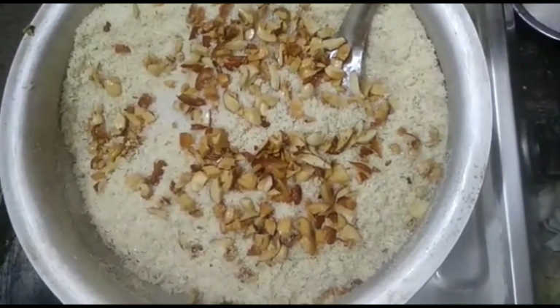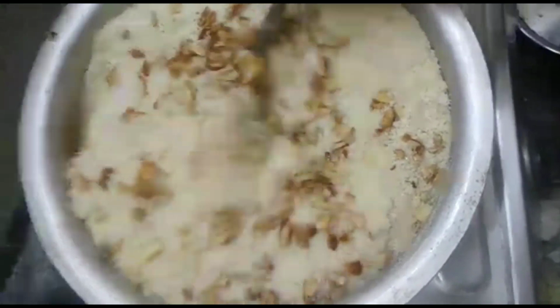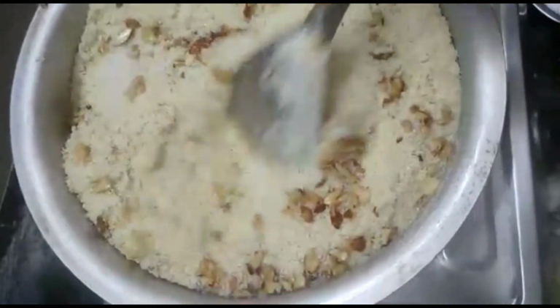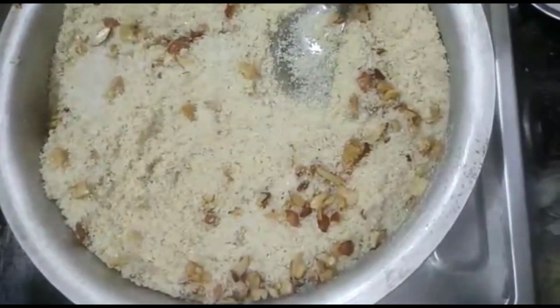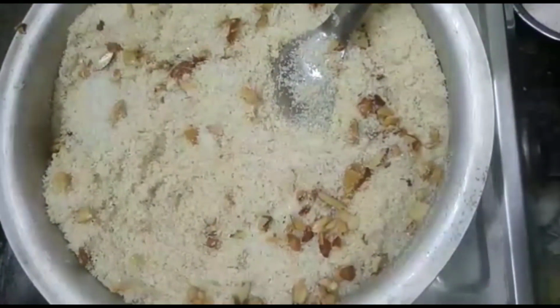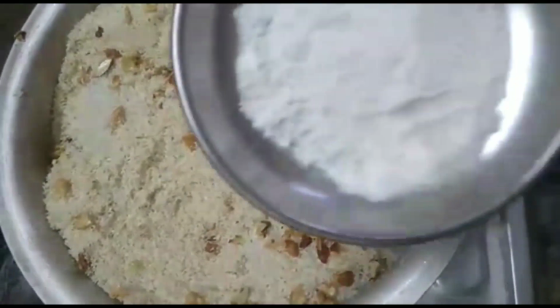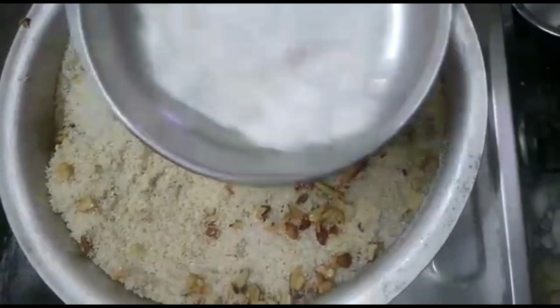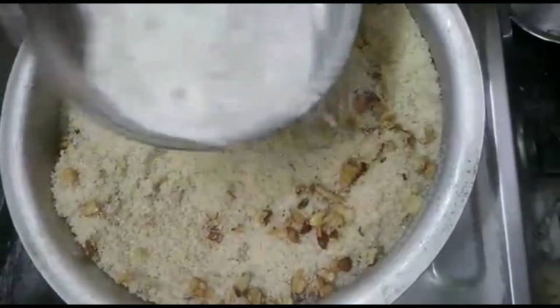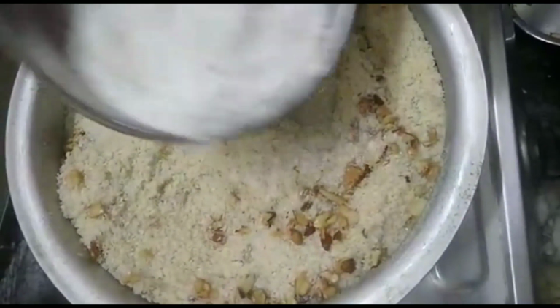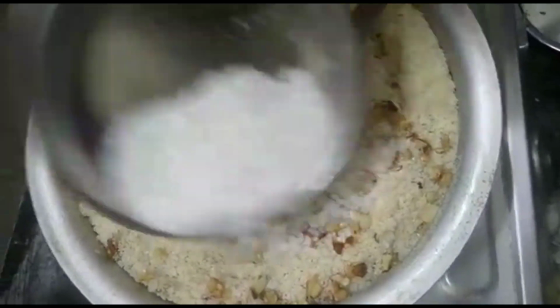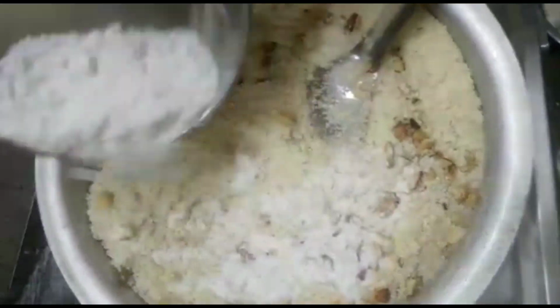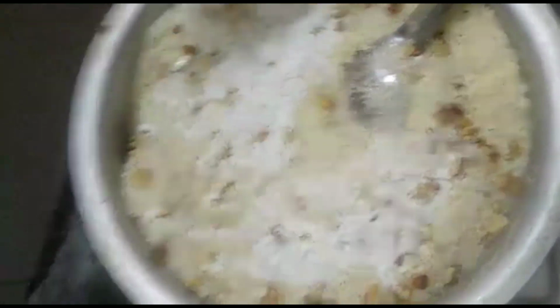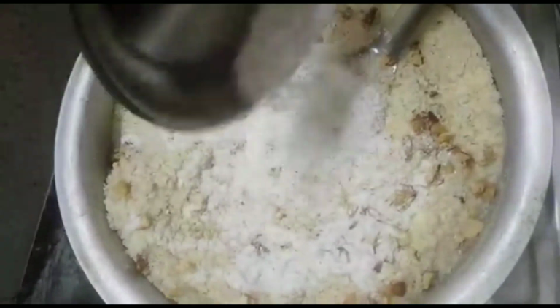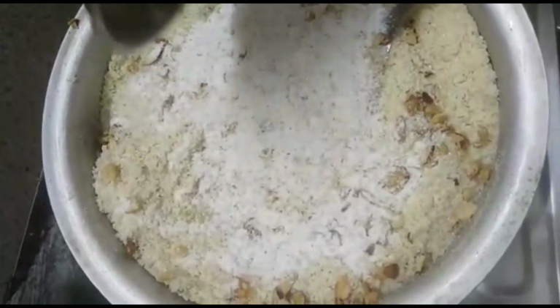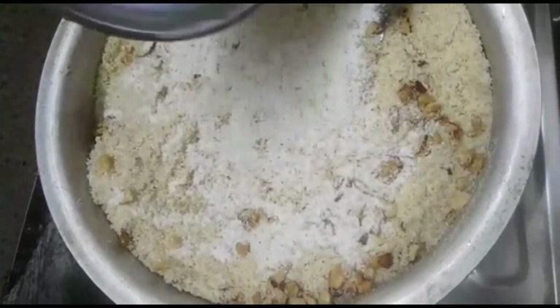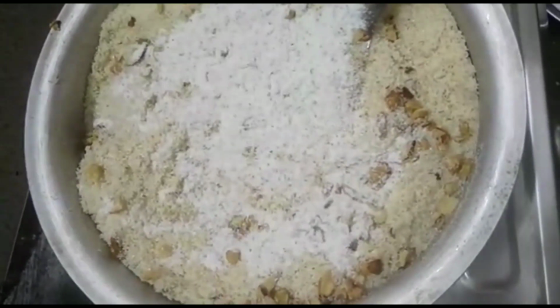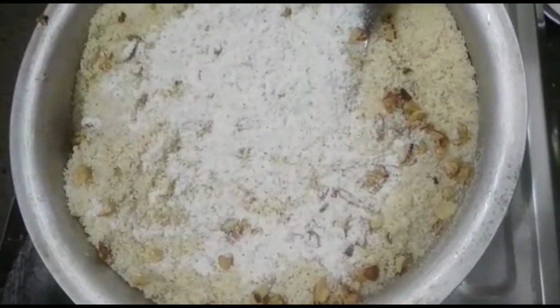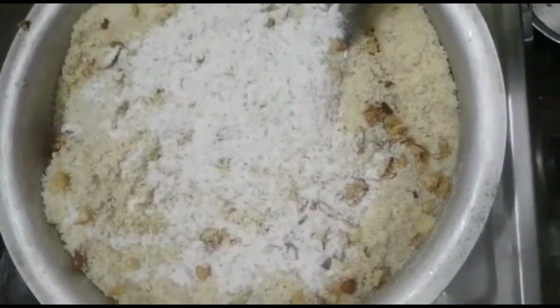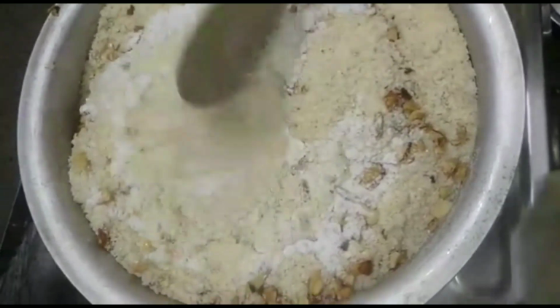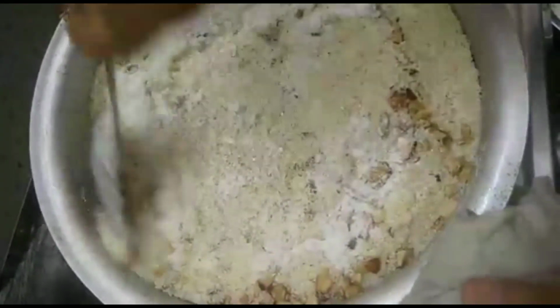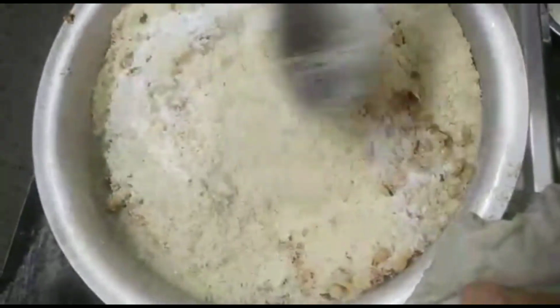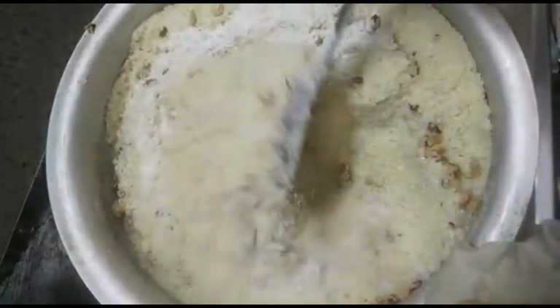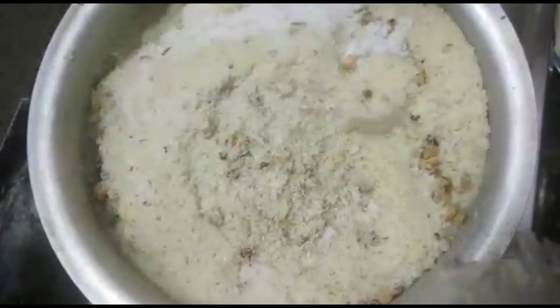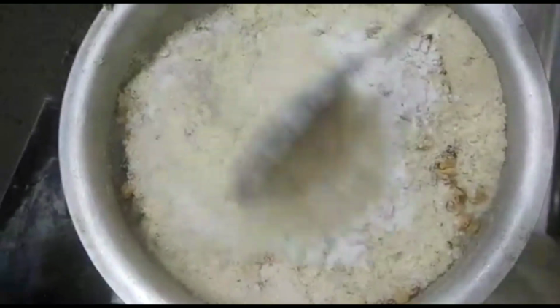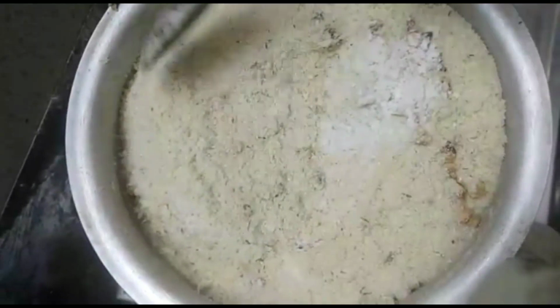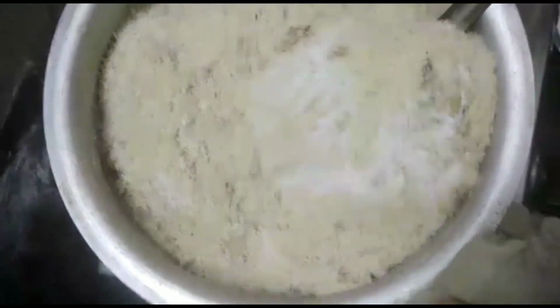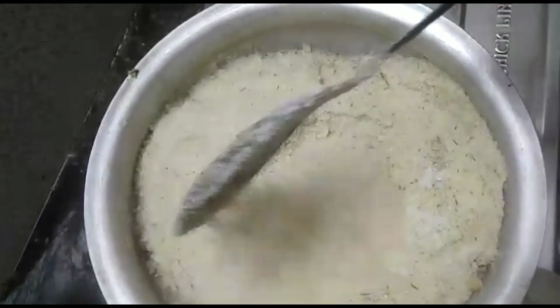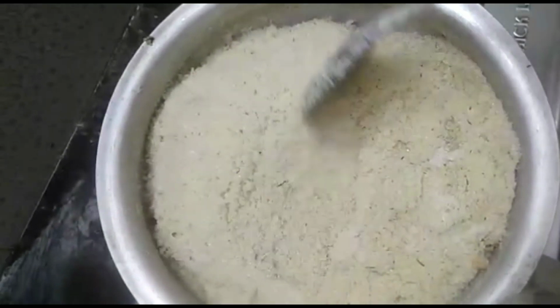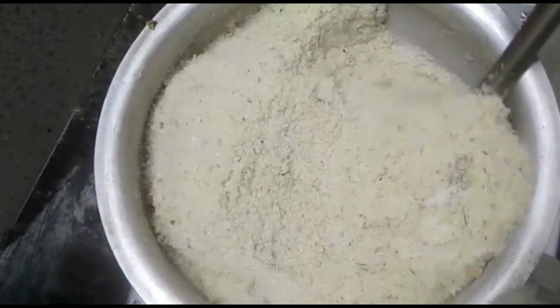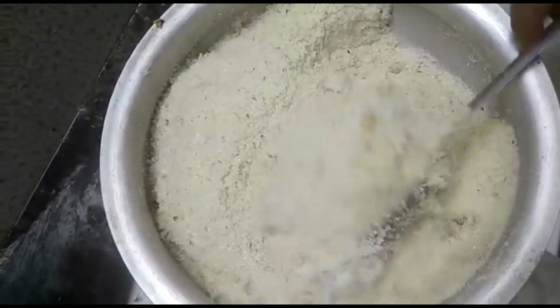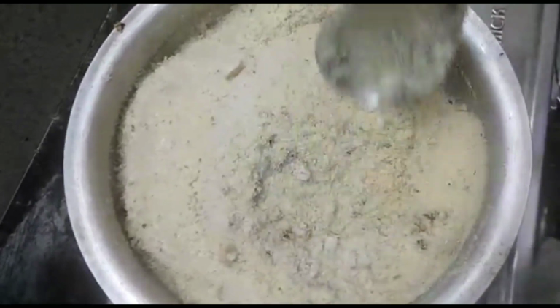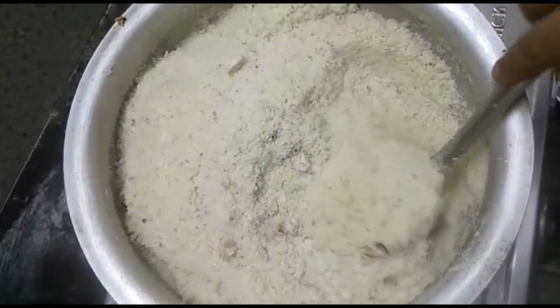After the sugar, we will start adding the kaju badam. We will start adding the ilachi powder. Put the ilachi powder in the pot and use the fine powder.